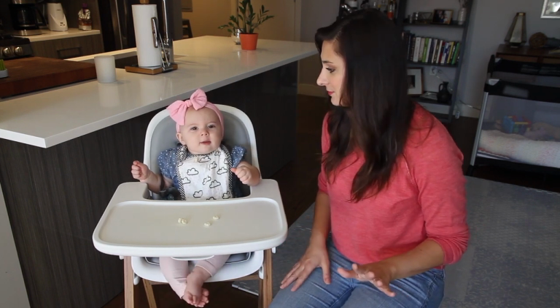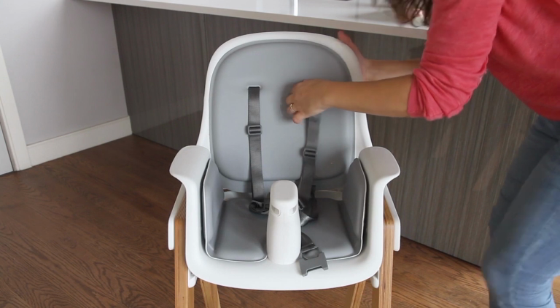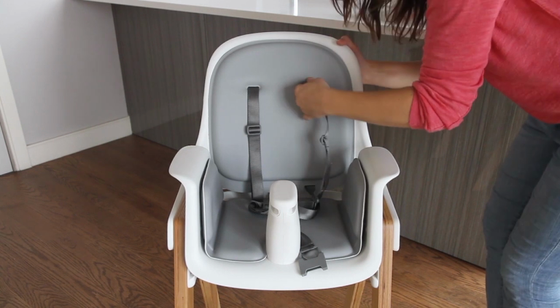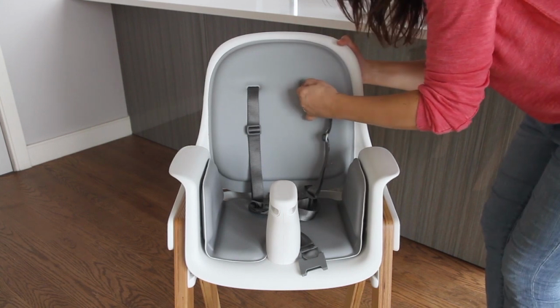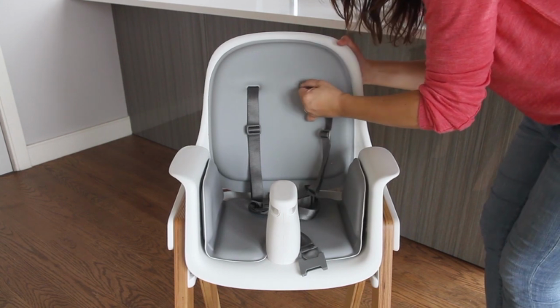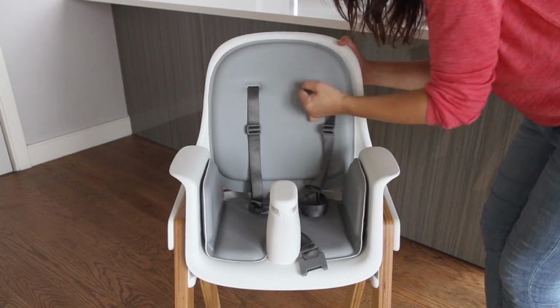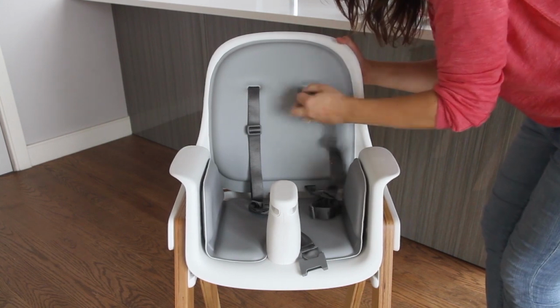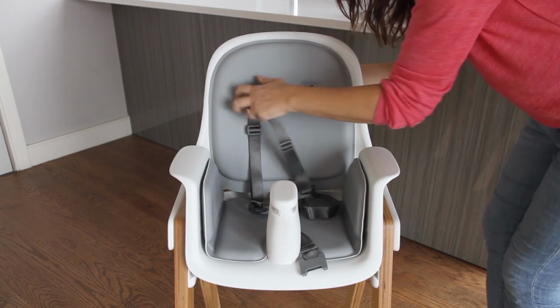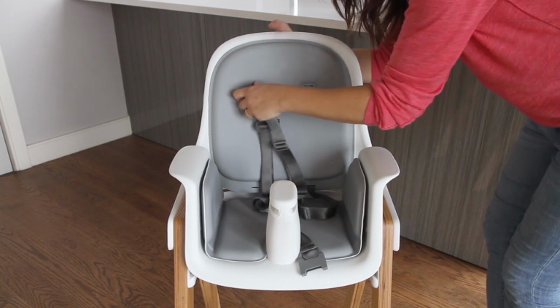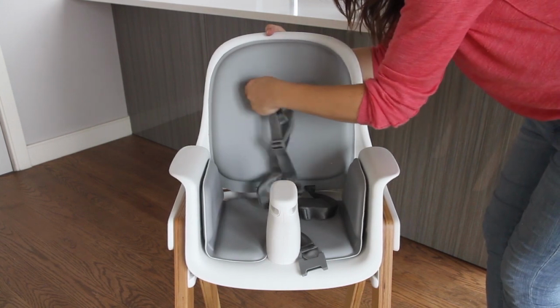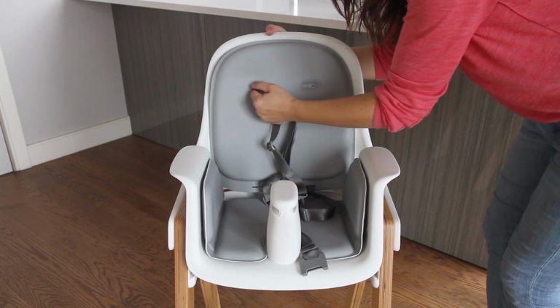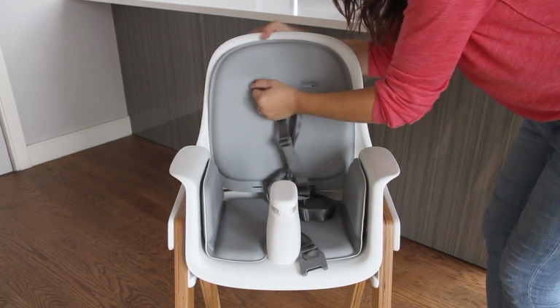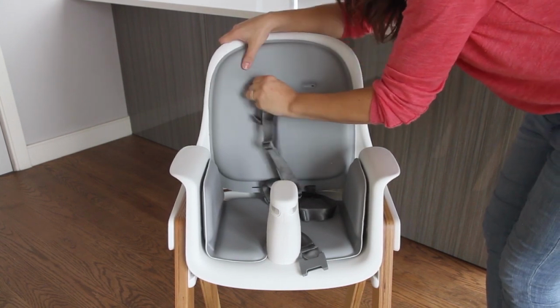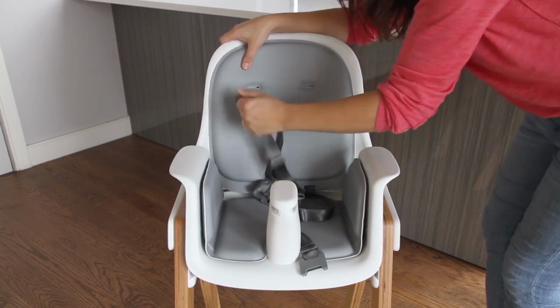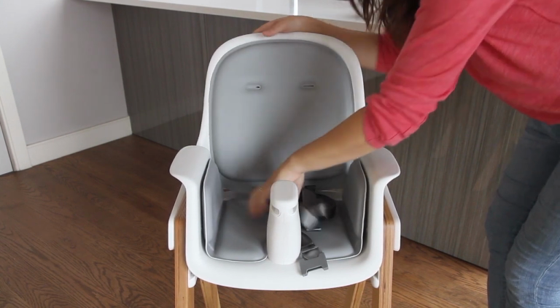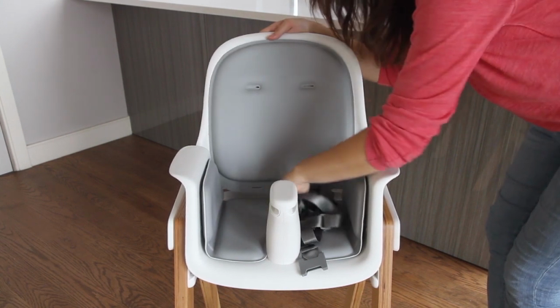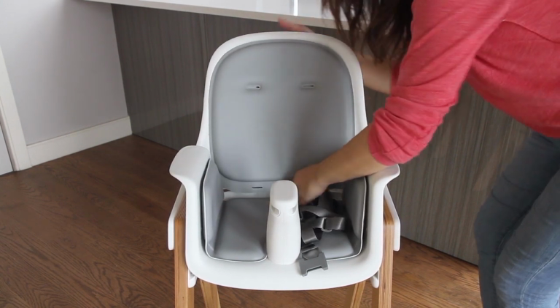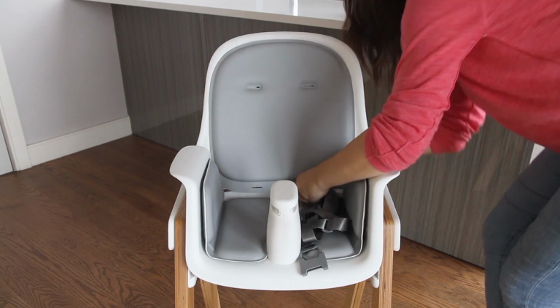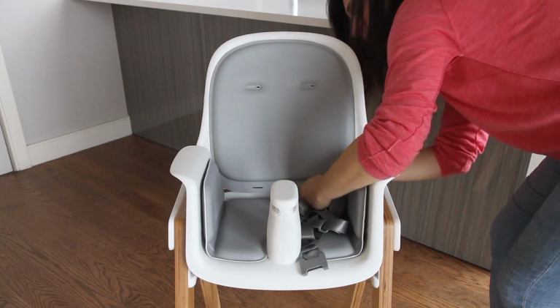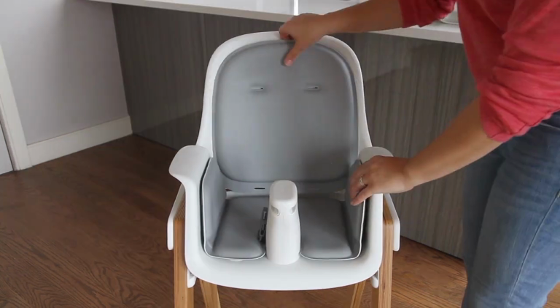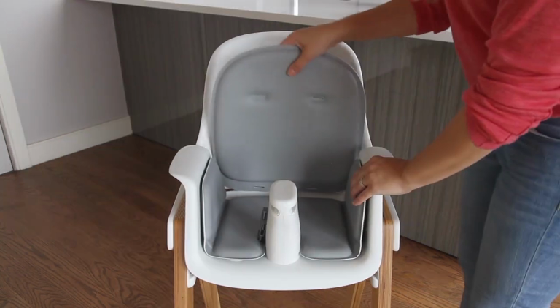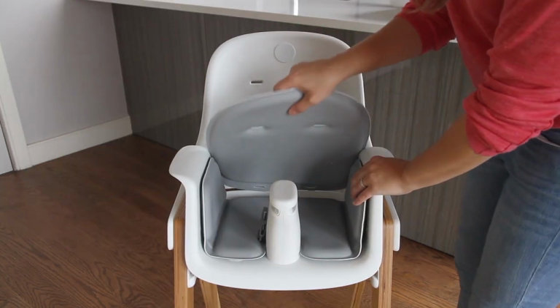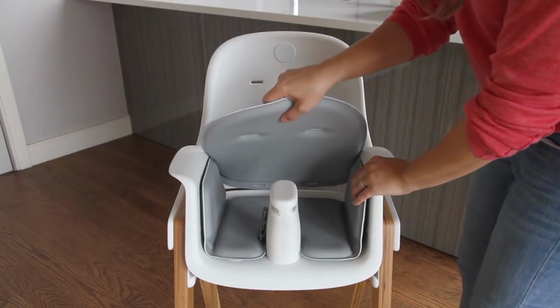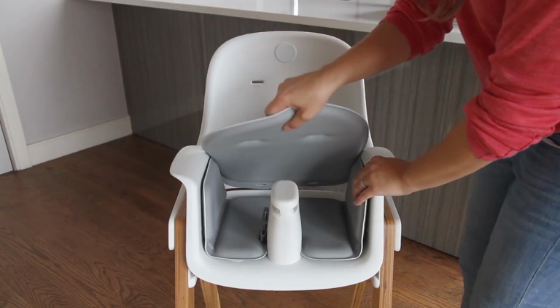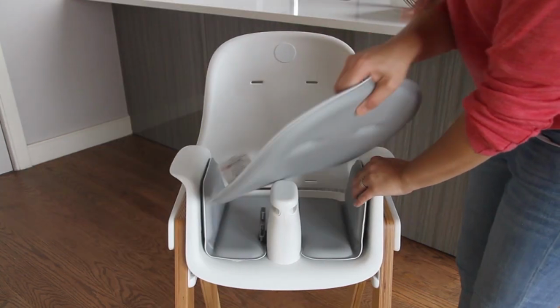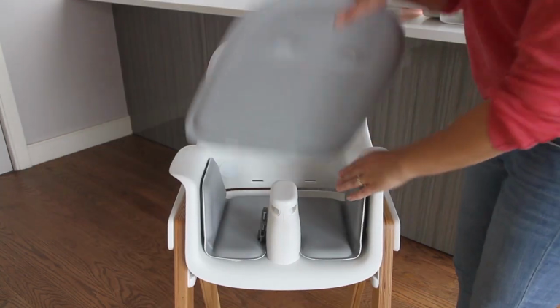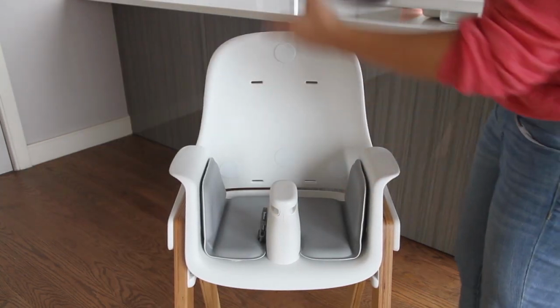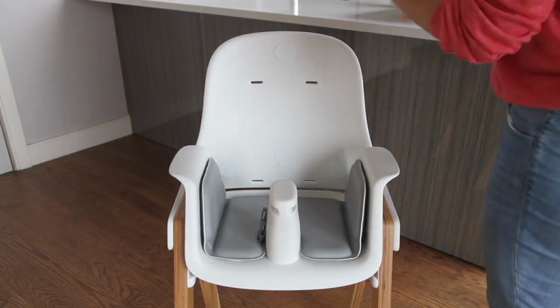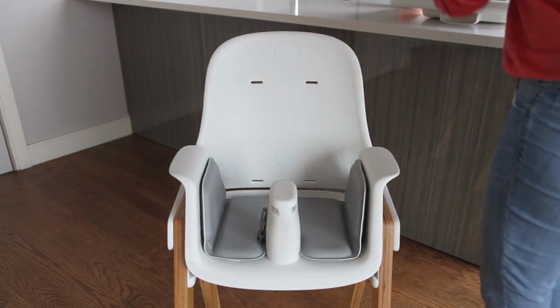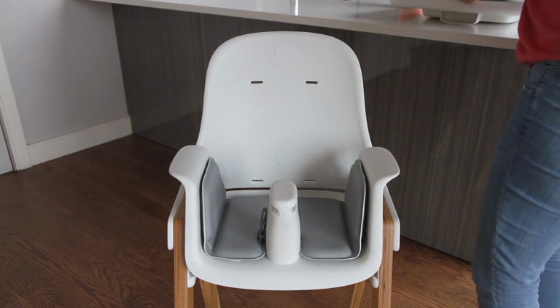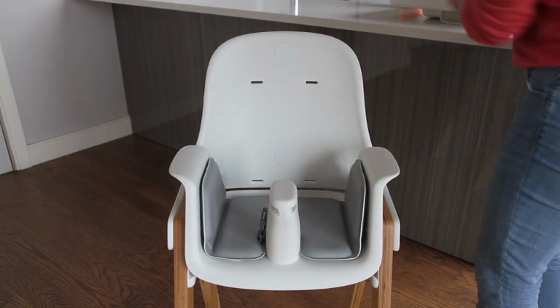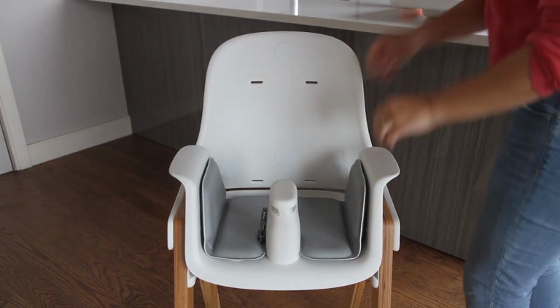To begin, you simply remove the harness by sliding it through the slots on the back of the chair. Then you can remove the seat cushions — they're just attached with velcro so they're easy to remove.